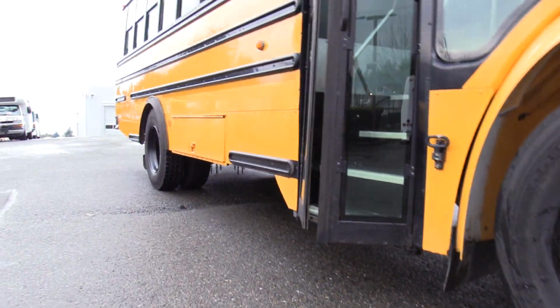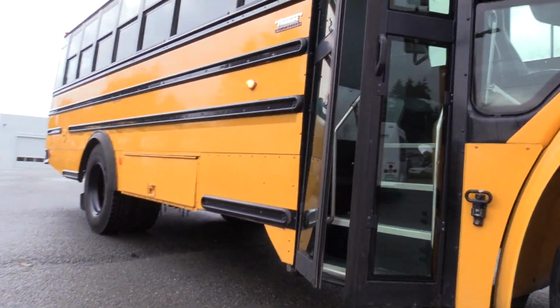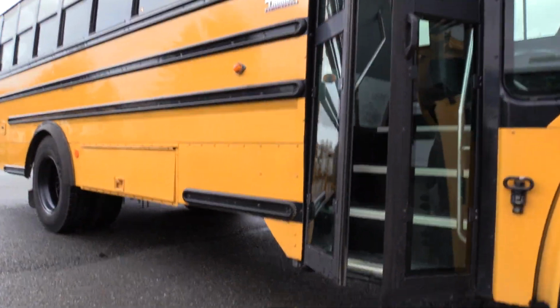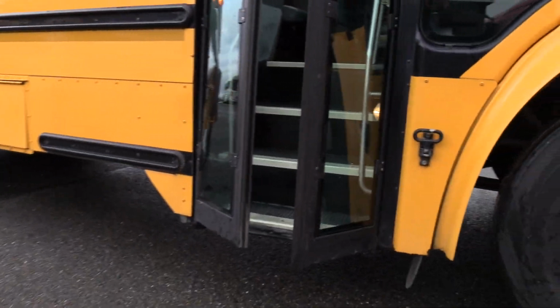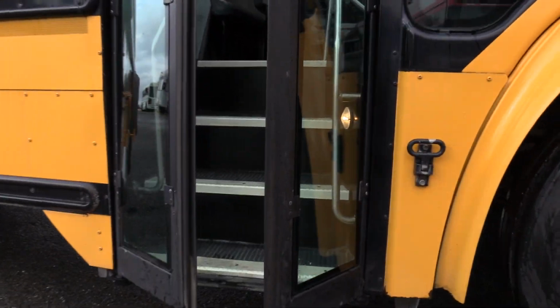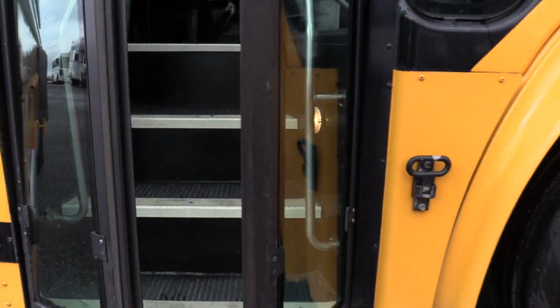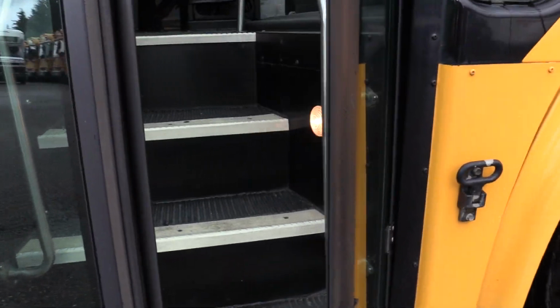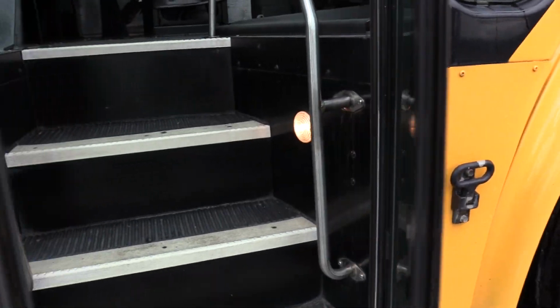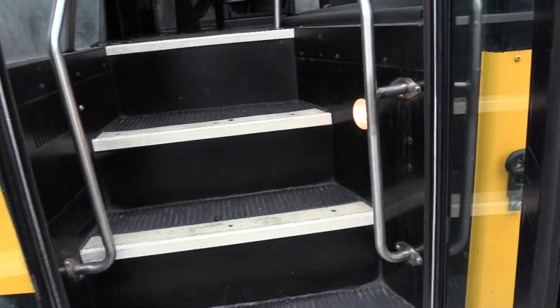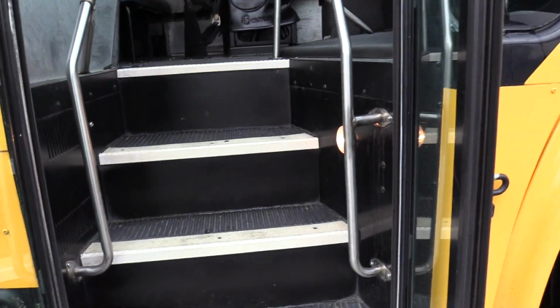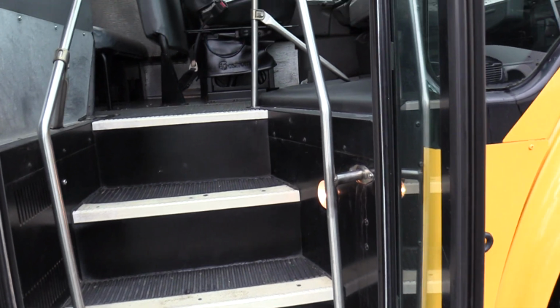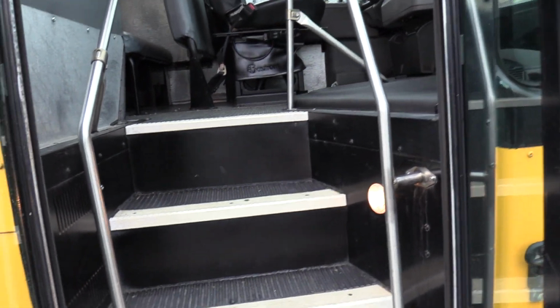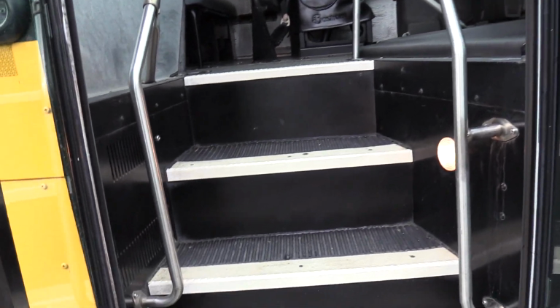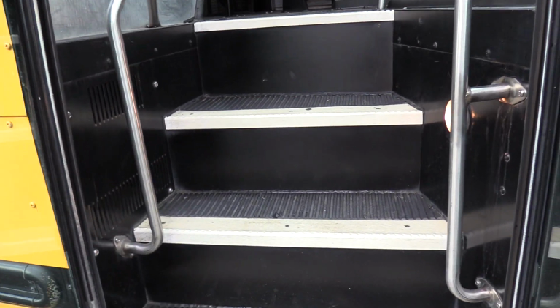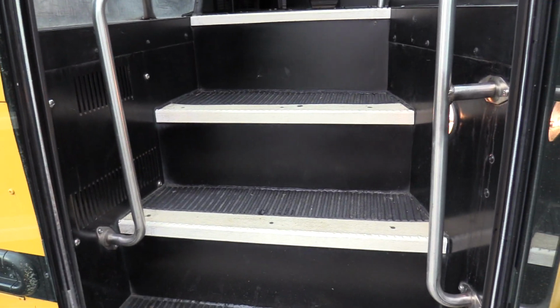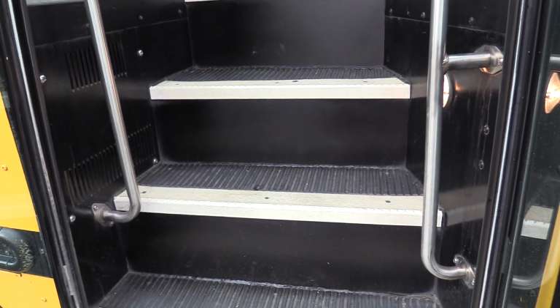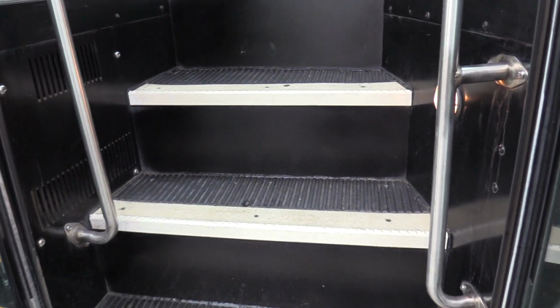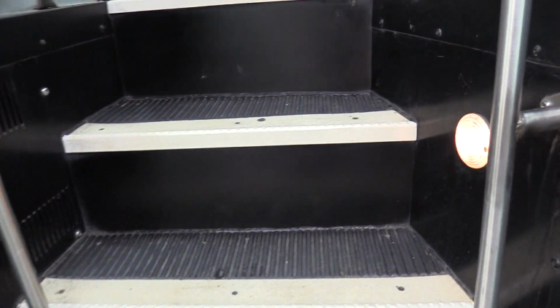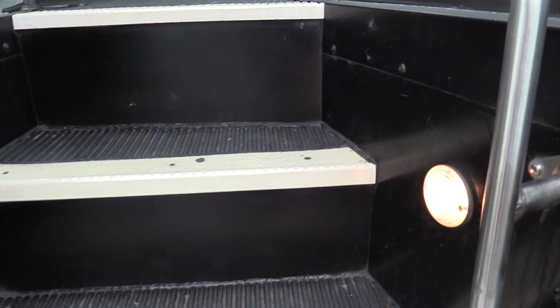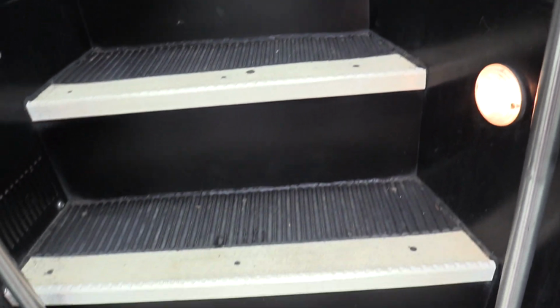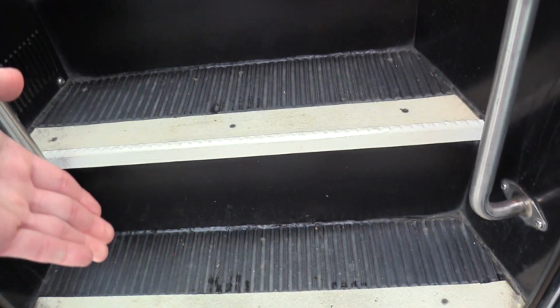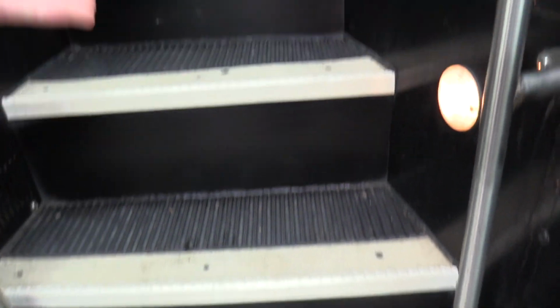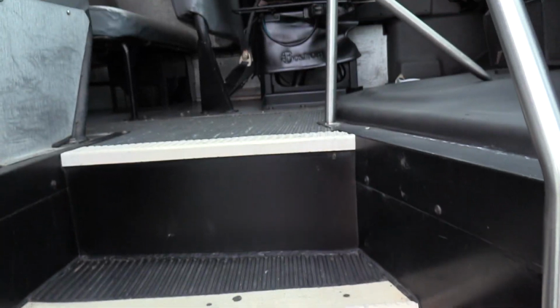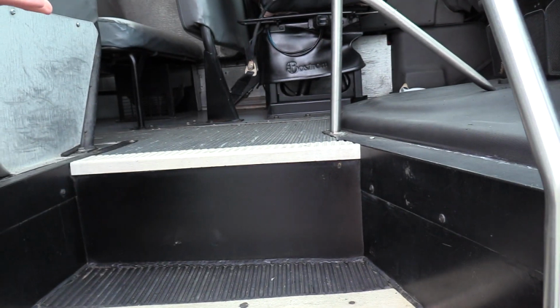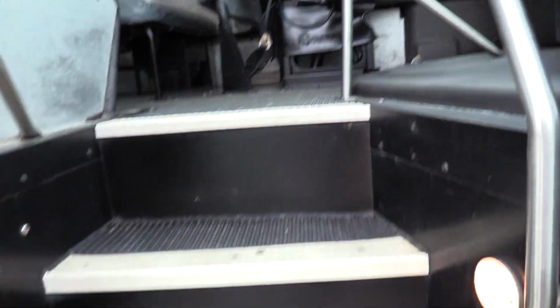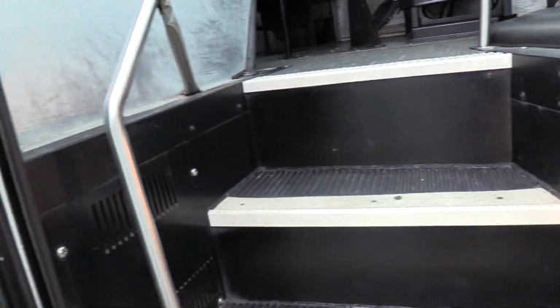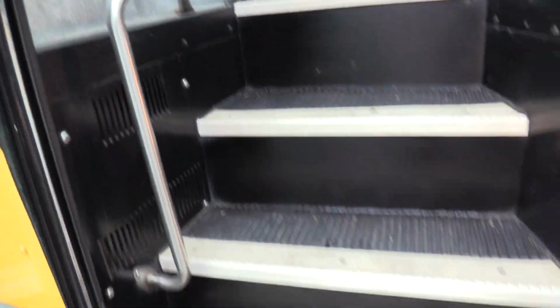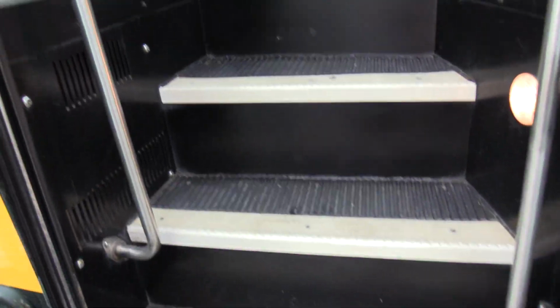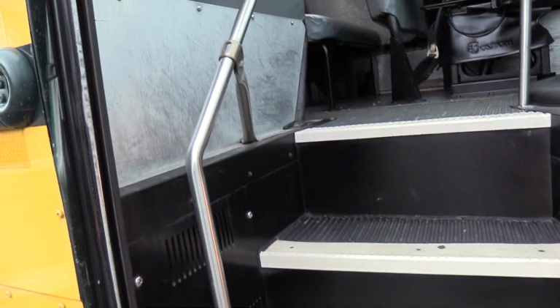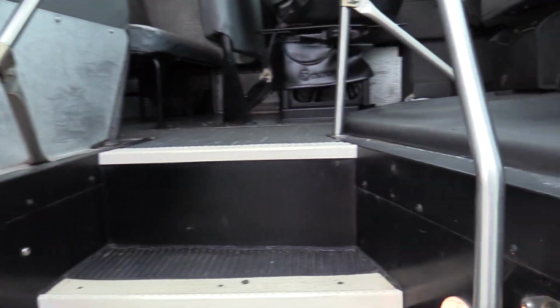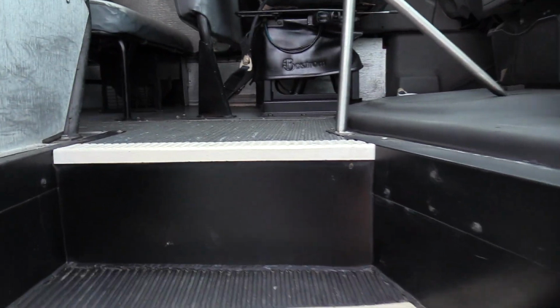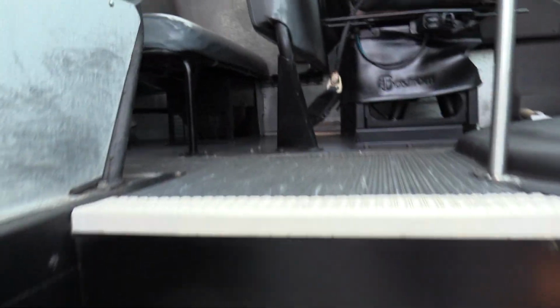Coming on inside, we have an air-operated bi-fold passenger entry door. Some grab rails coming on in. Black stepway, gray ribbed aisleway, white step nosing, and some grab rails coming on inside.